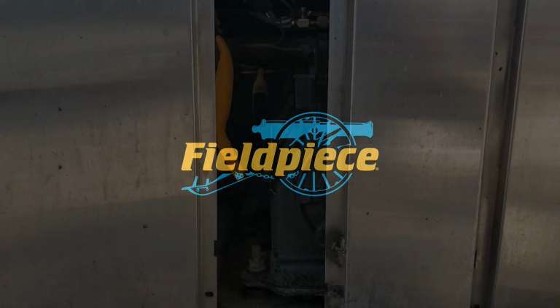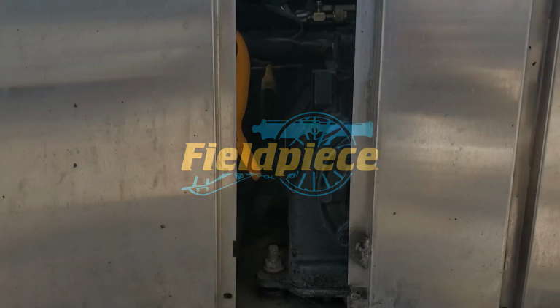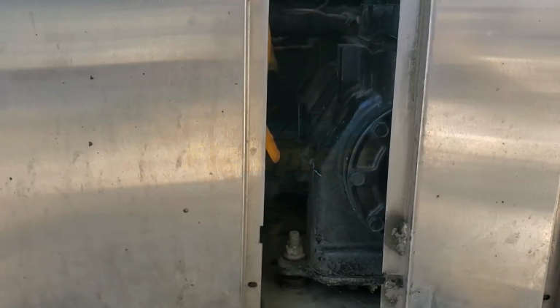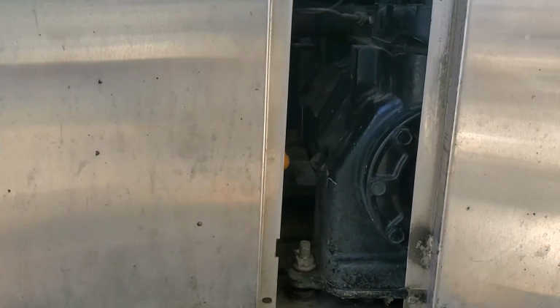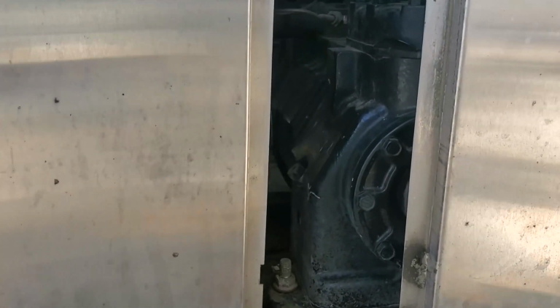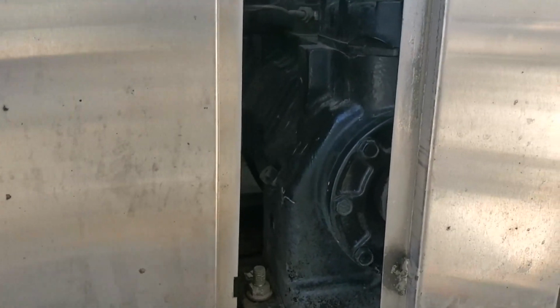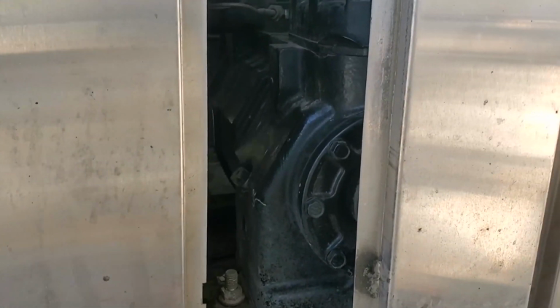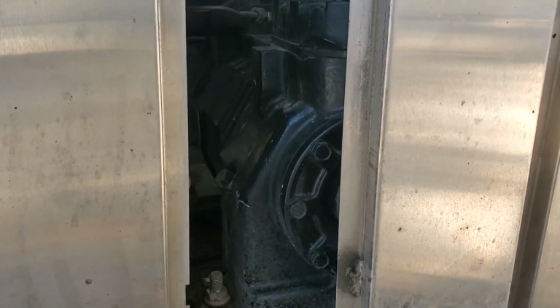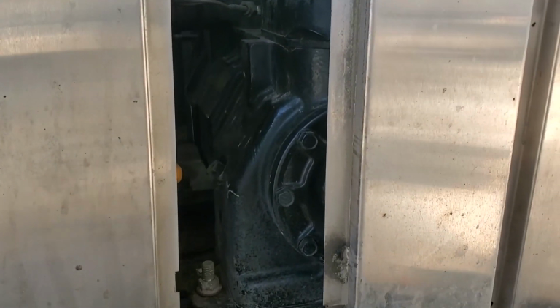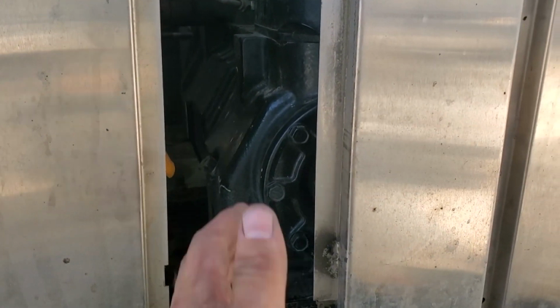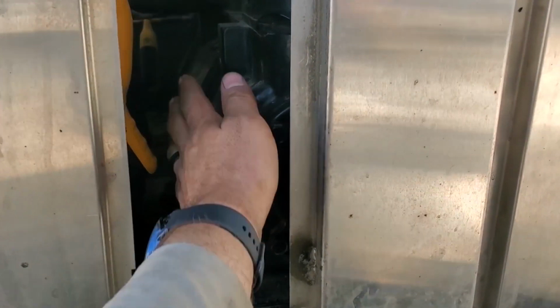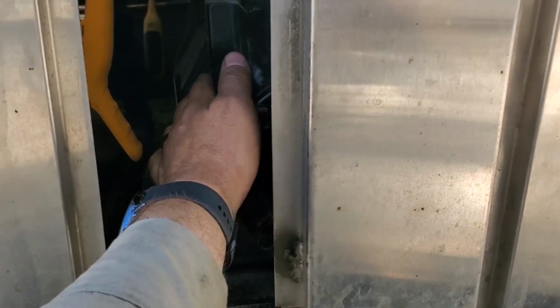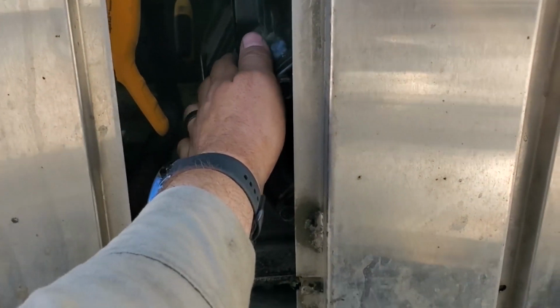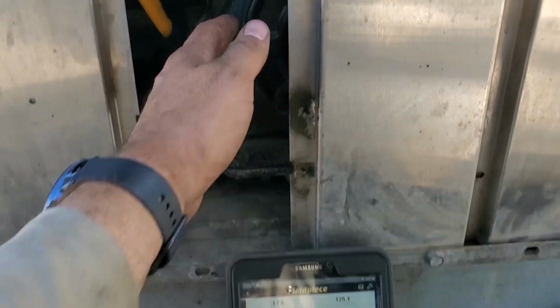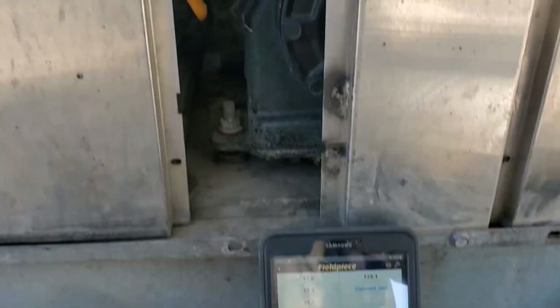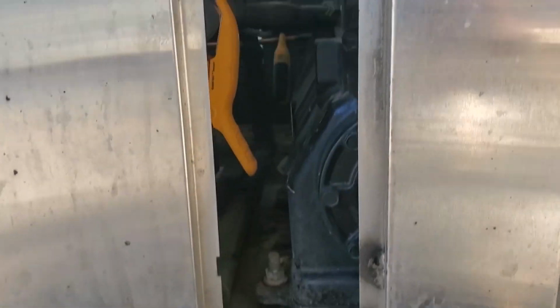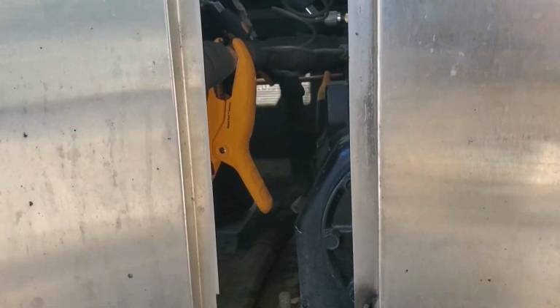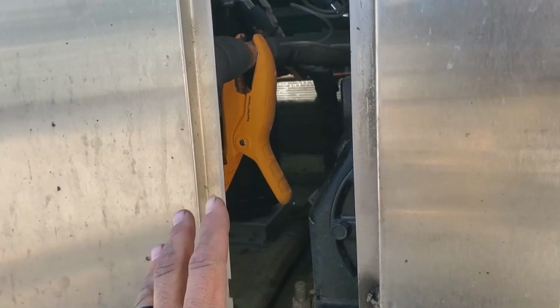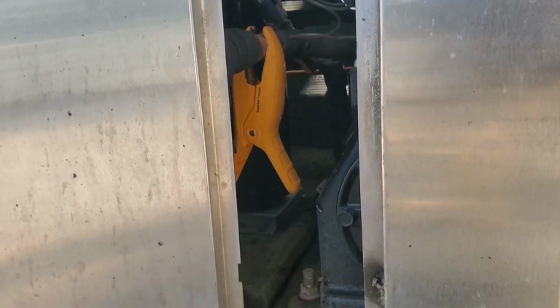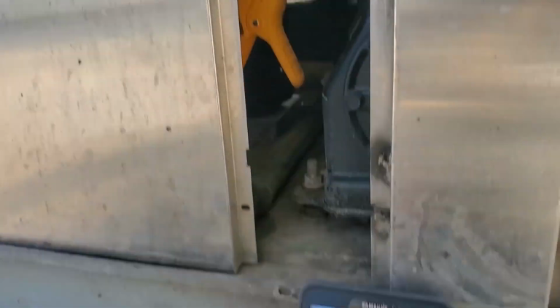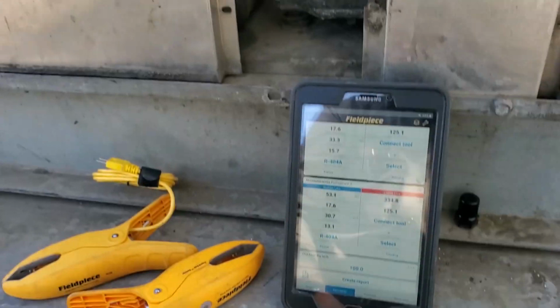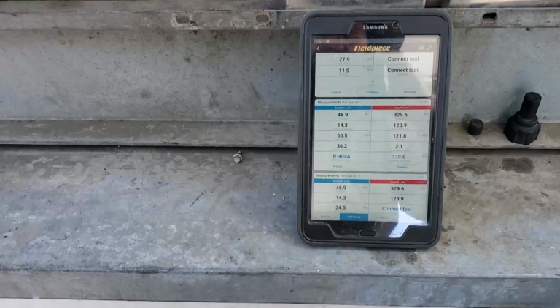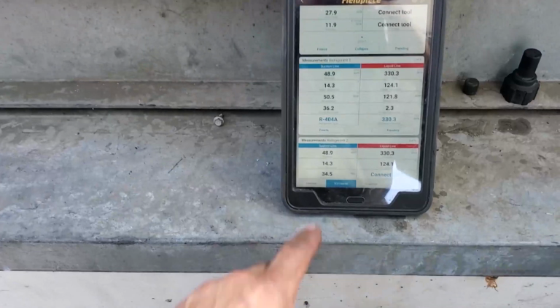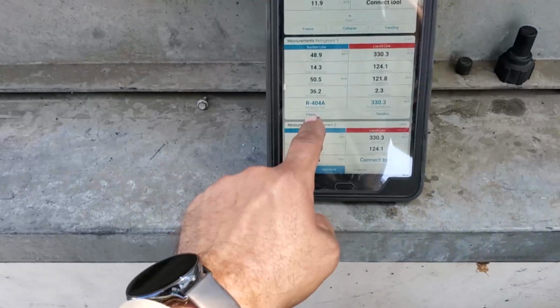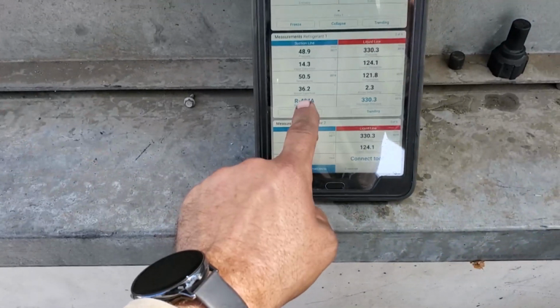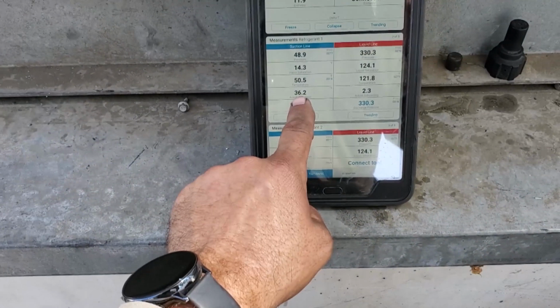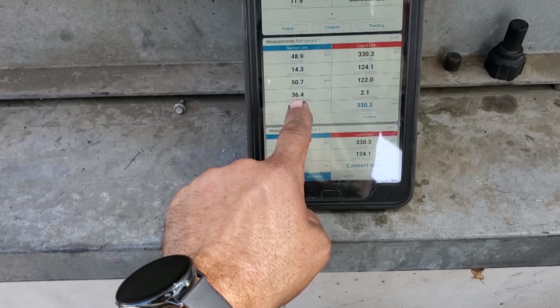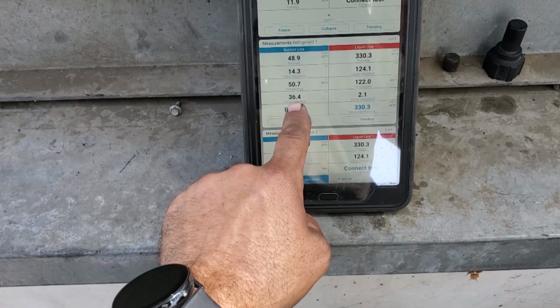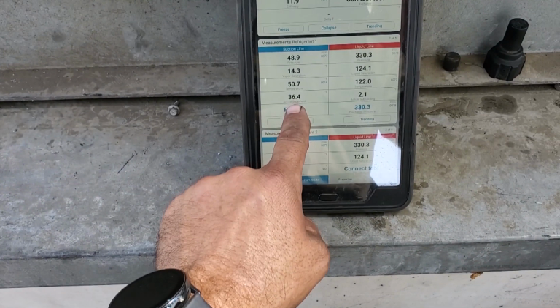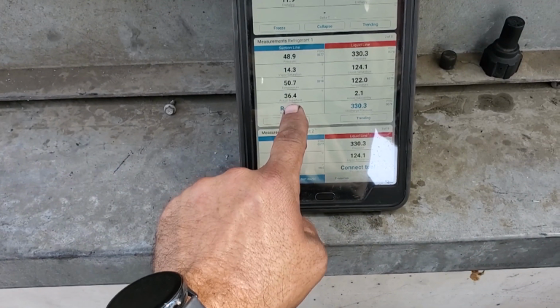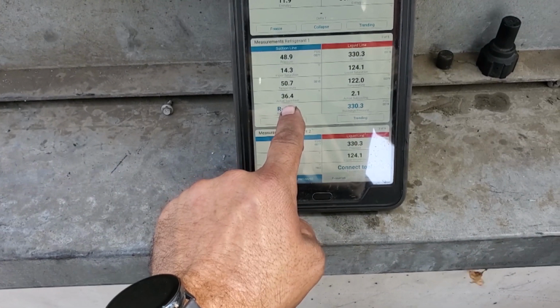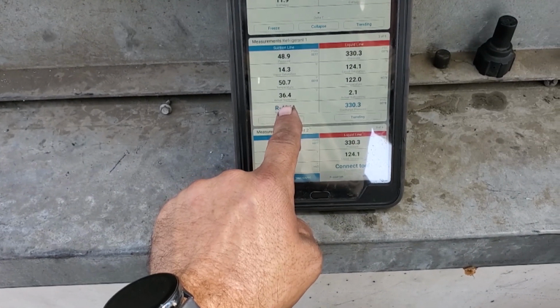I want to talk about the compressor superheat on this system right now. I just finished a system repair. We're running 36 degrees compressor superheat. That's real time, so it's going to change.